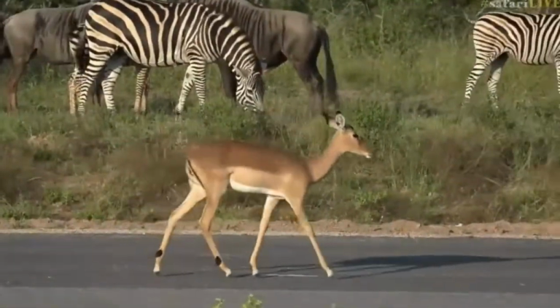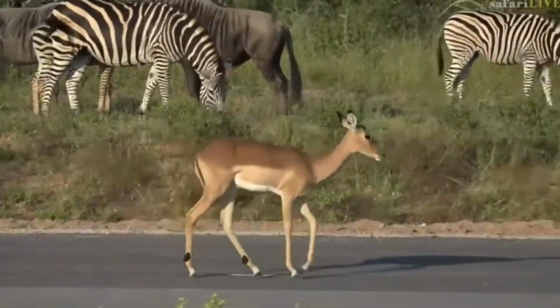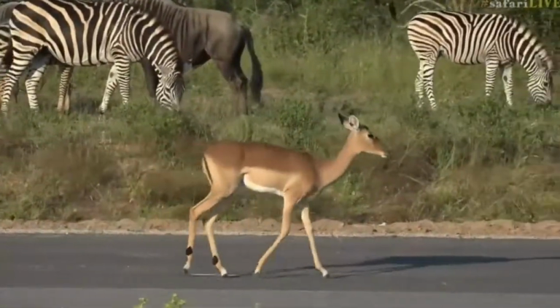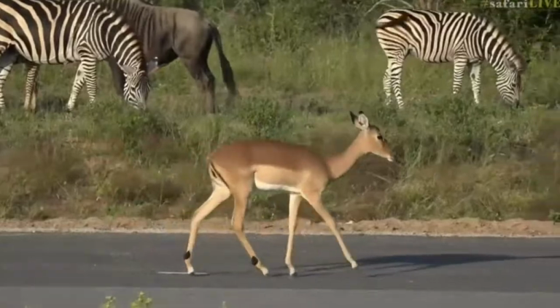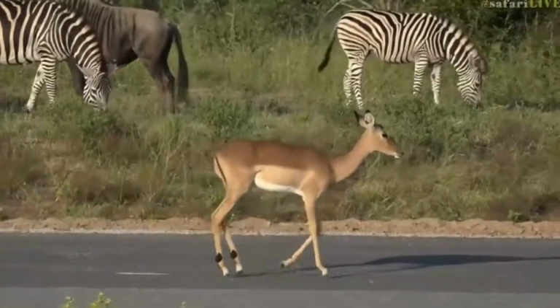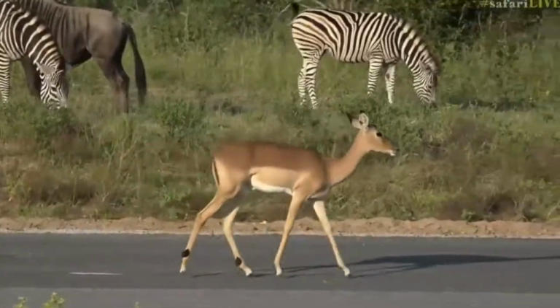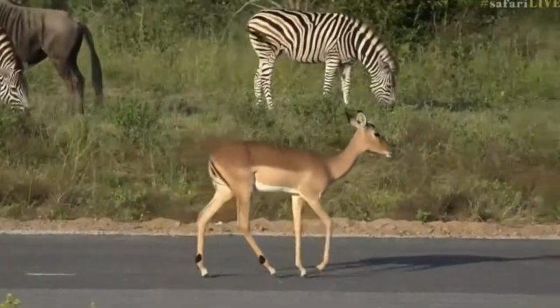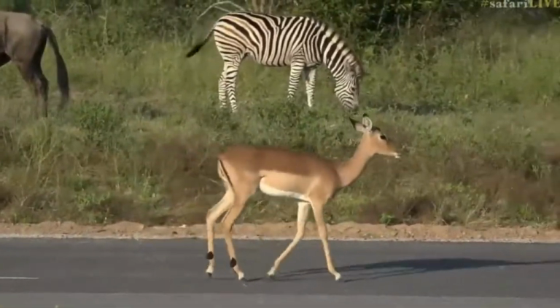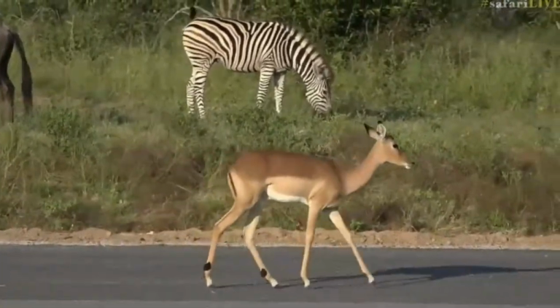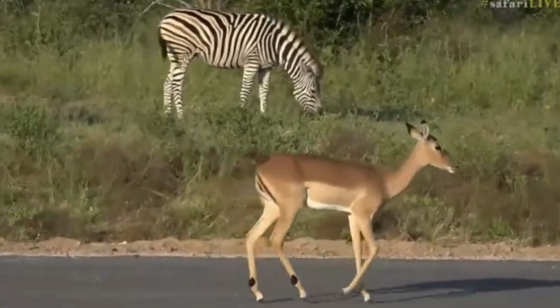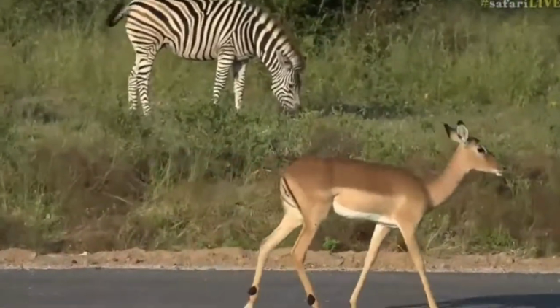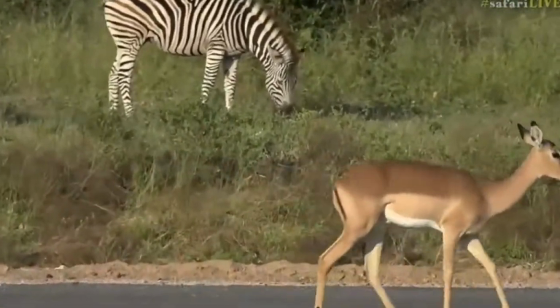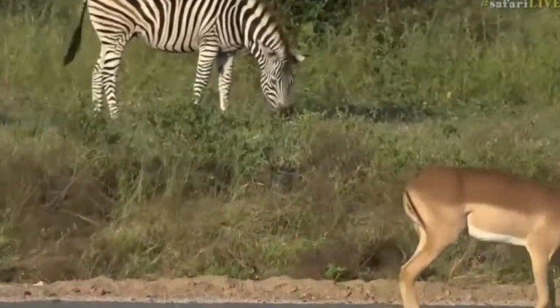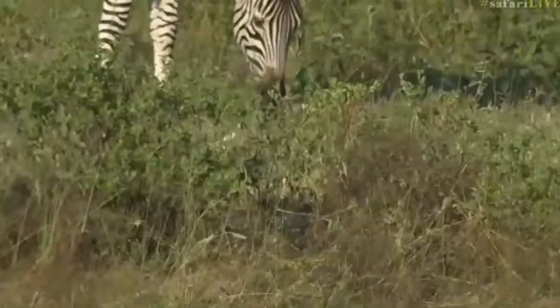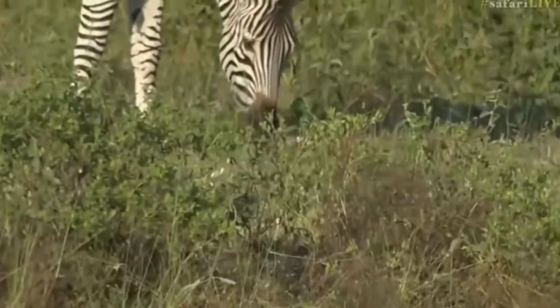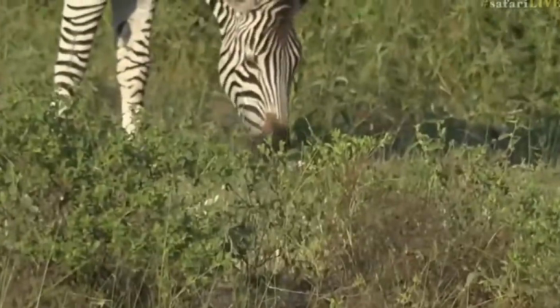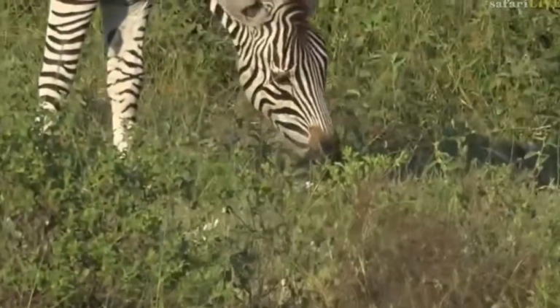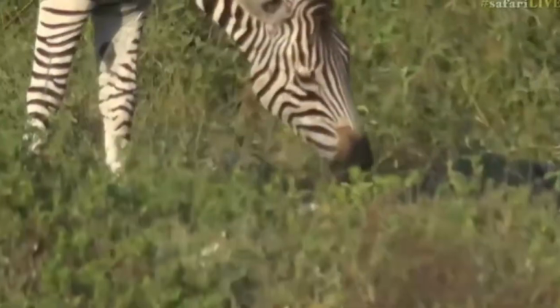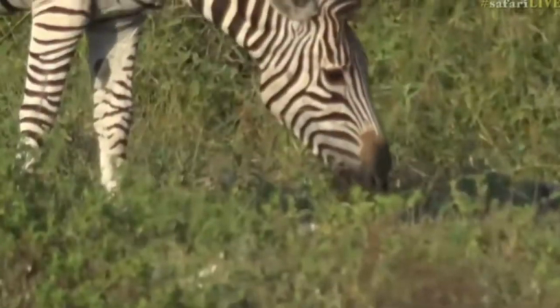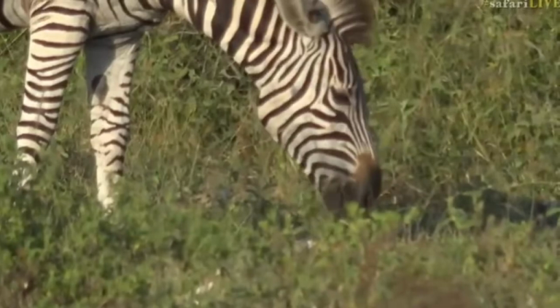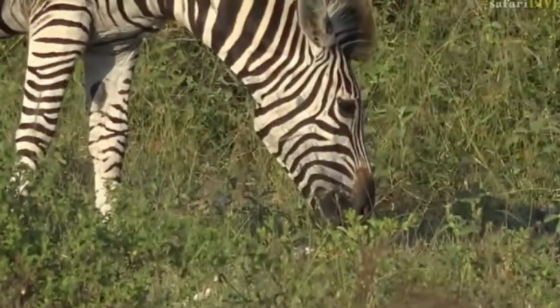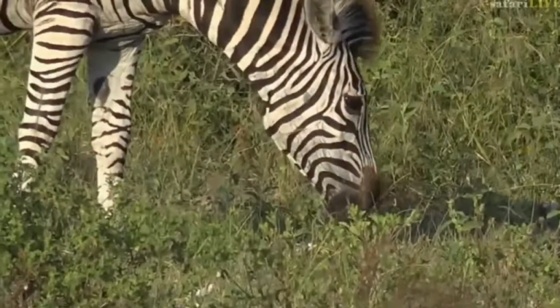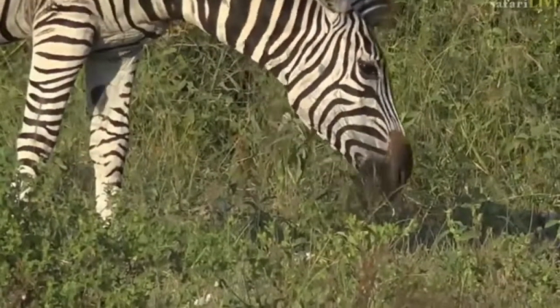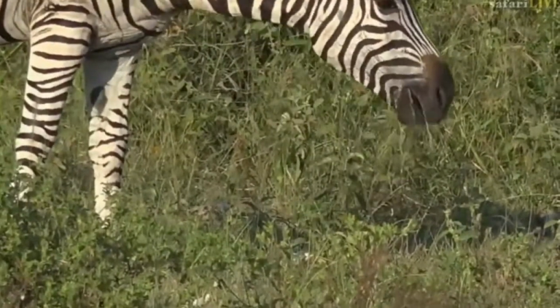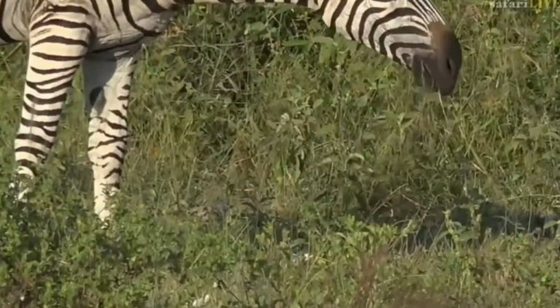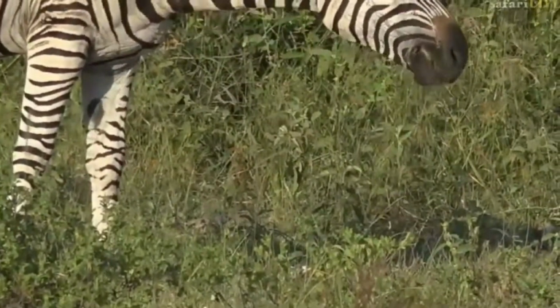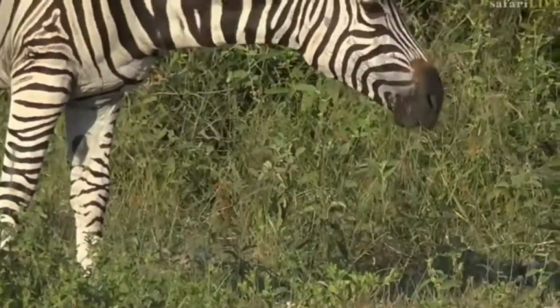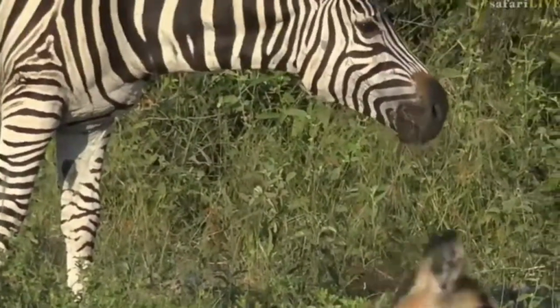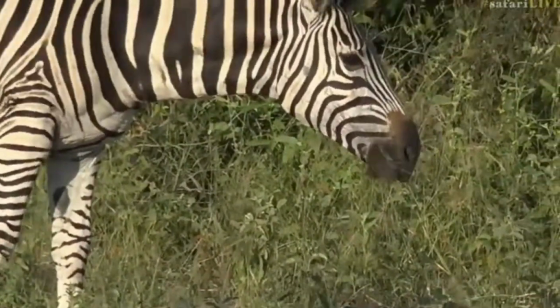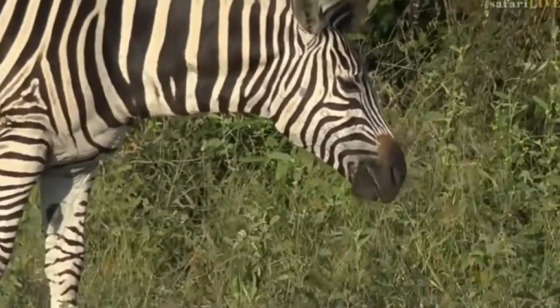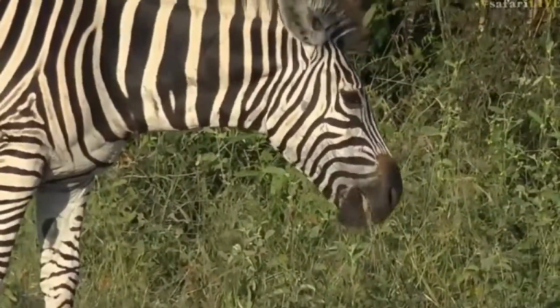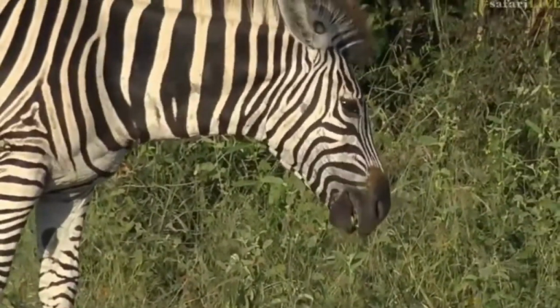Also, you'll see the grass is very, very short, and both zebra and wildebeest like short grass — so that's why you're finding them here.